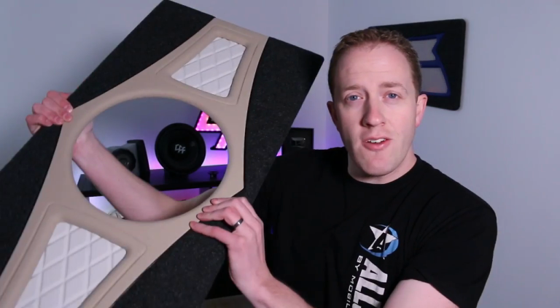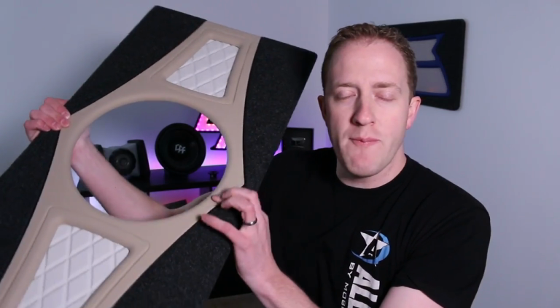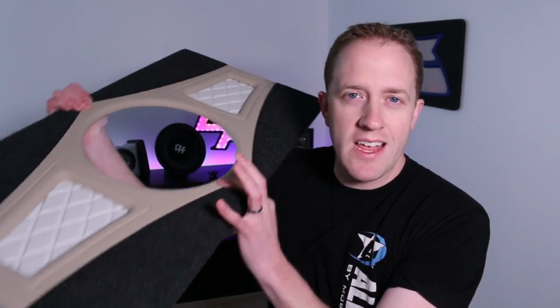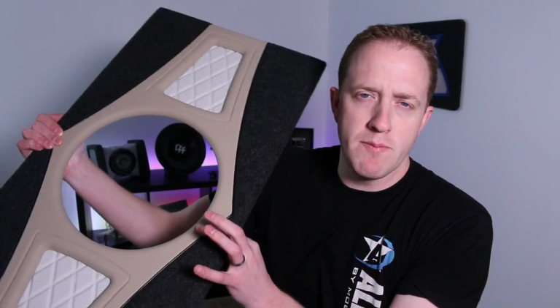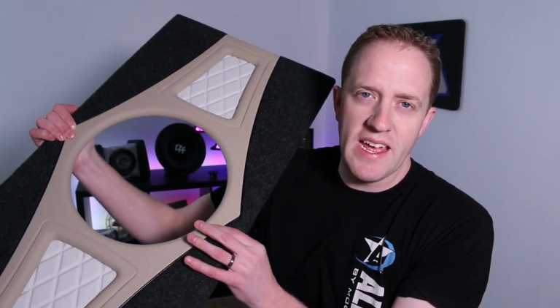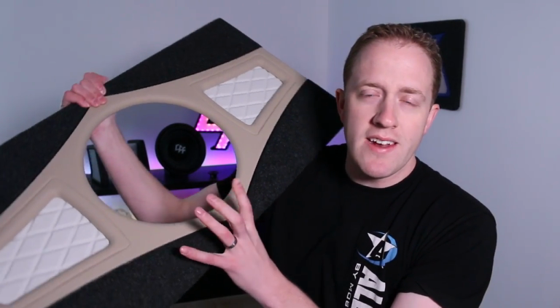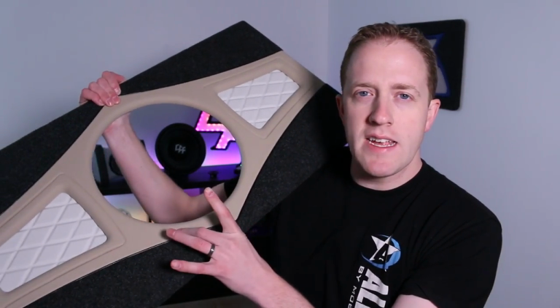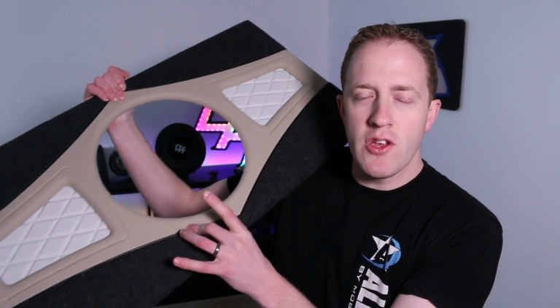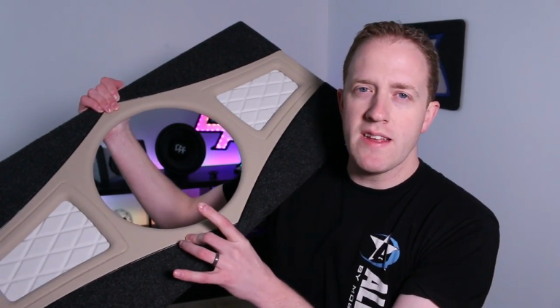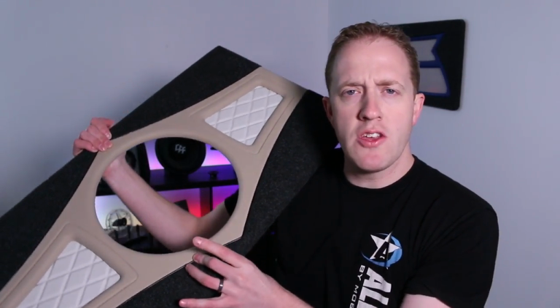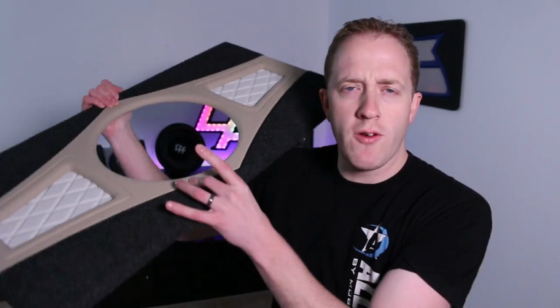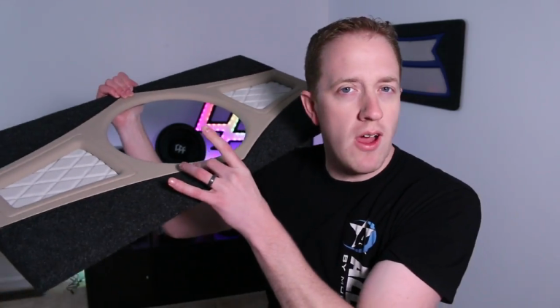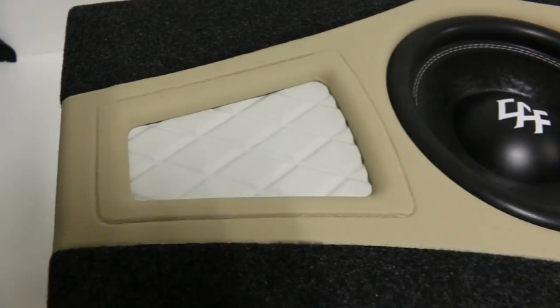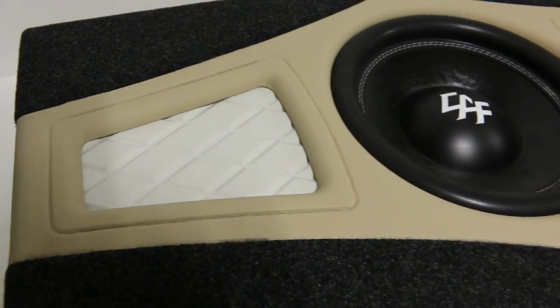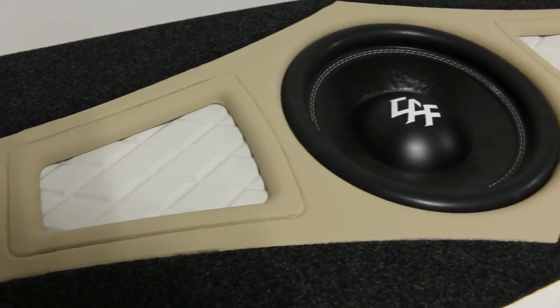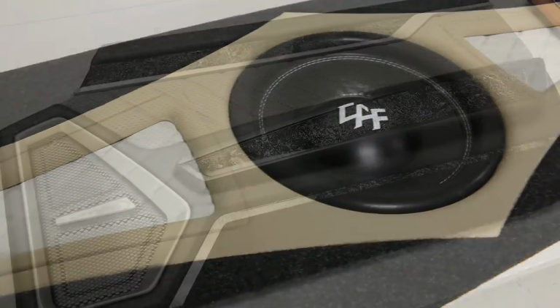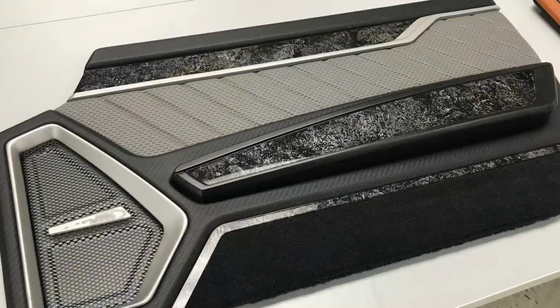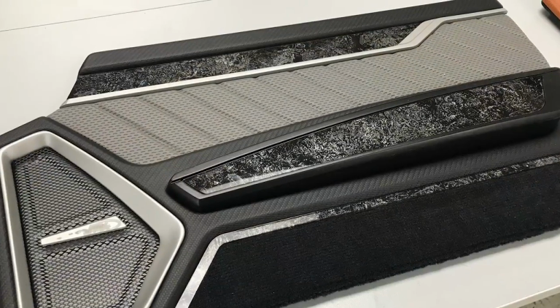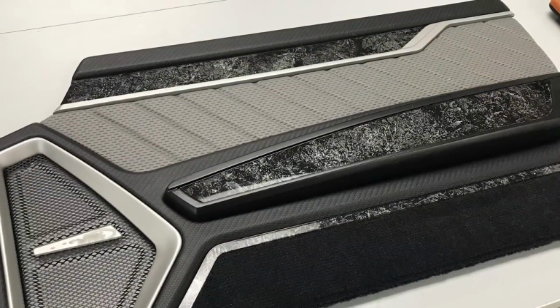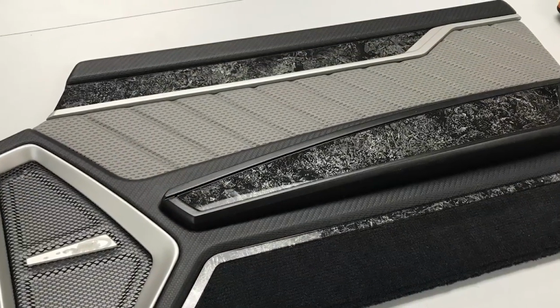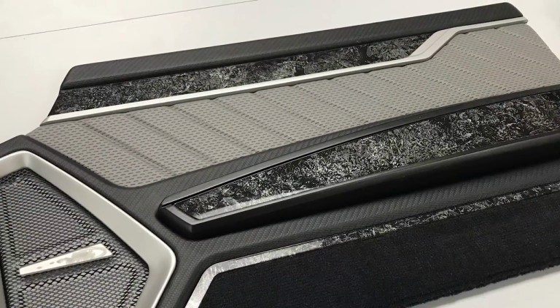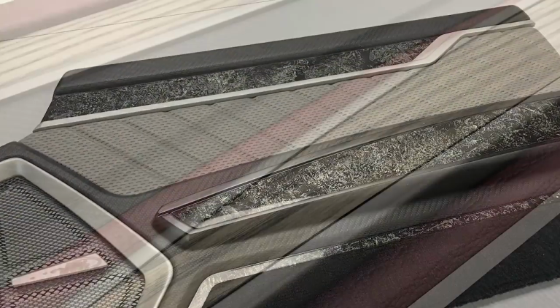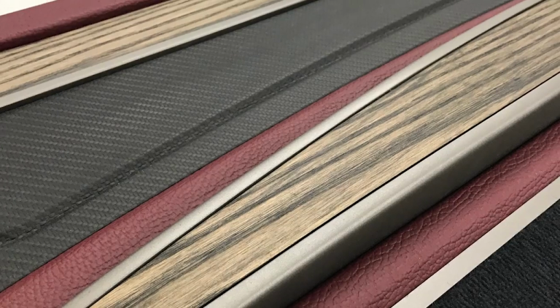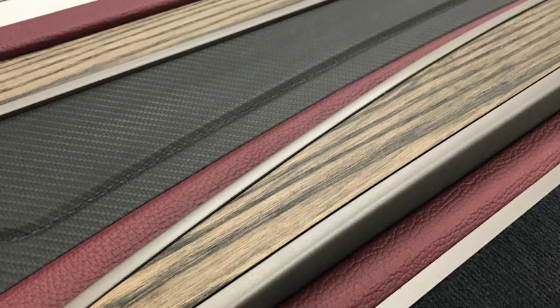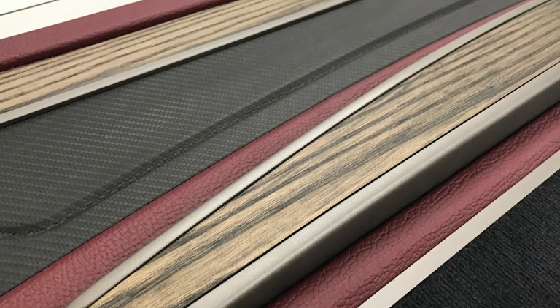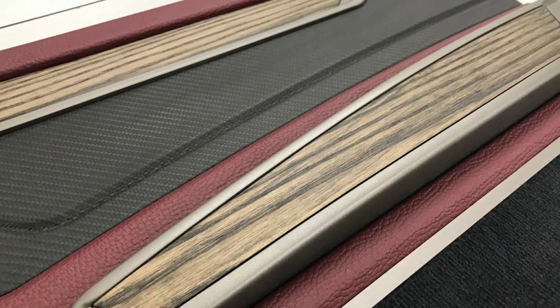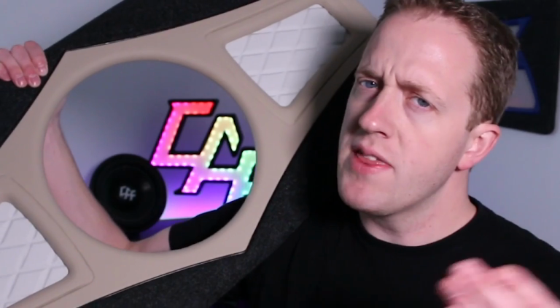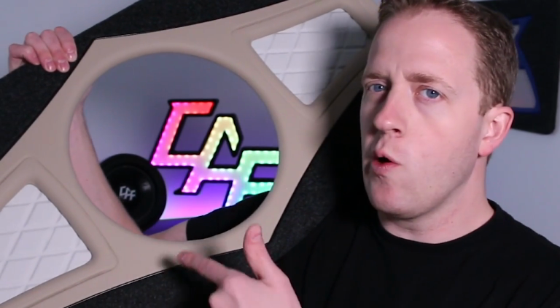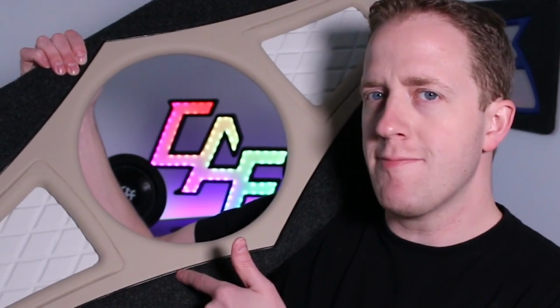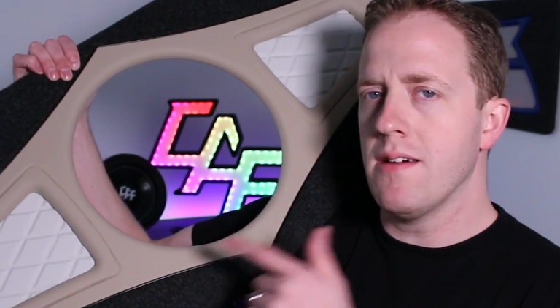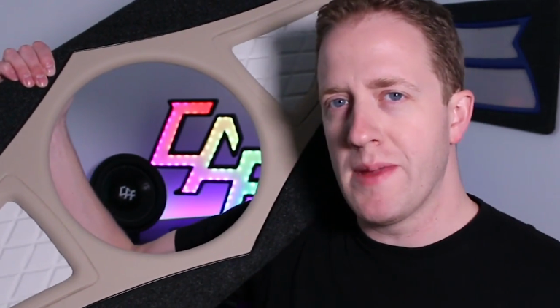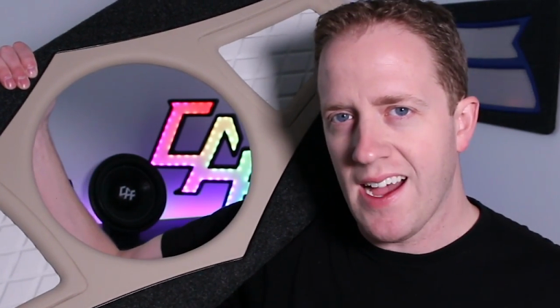Here, I have made a custom beauty panel. The techniques that I've used on this can be used for the front of a custom subwoofer box, for custom door panels, for an amplifier rack — anything that you can imagine. But there's more to this panel than meets the eye.